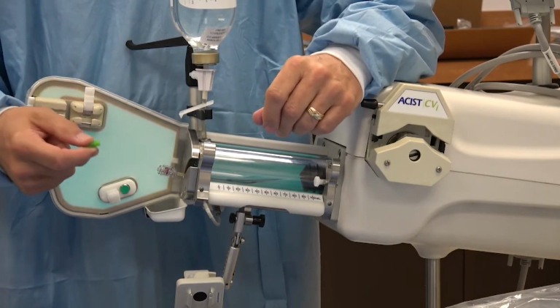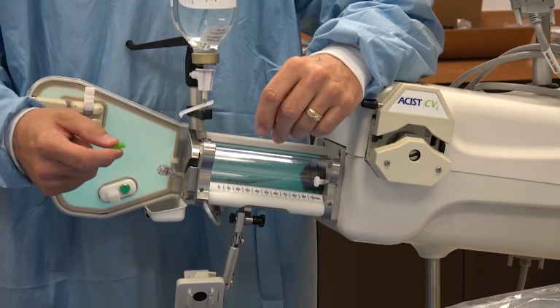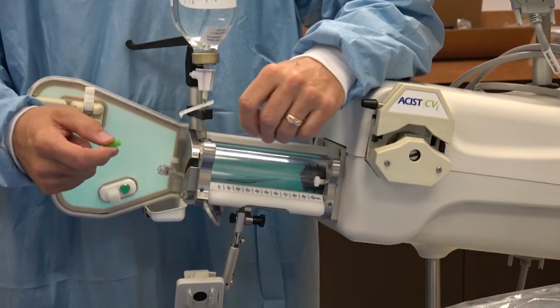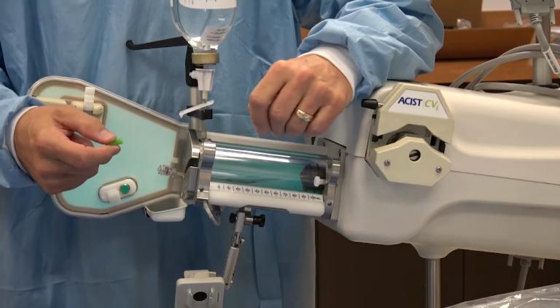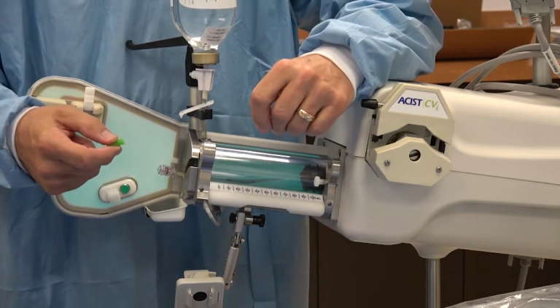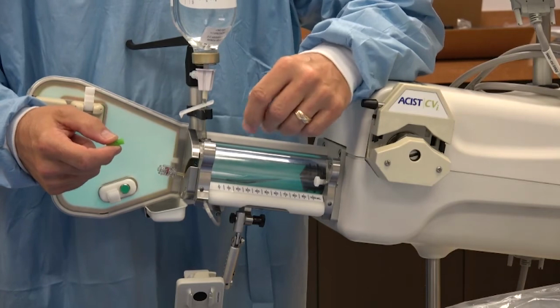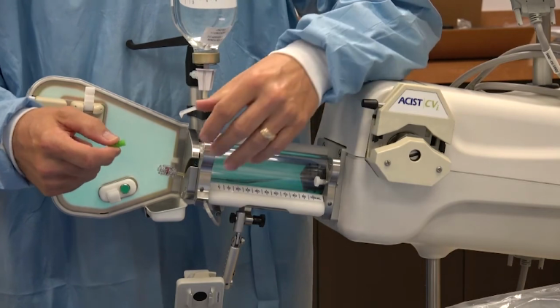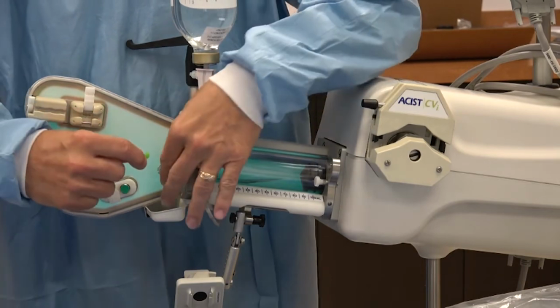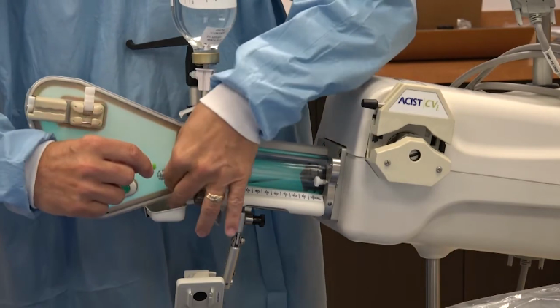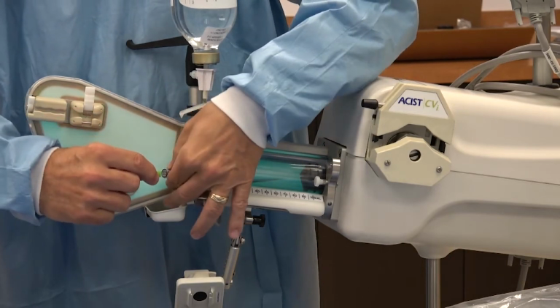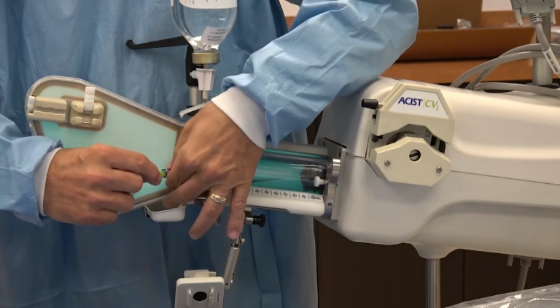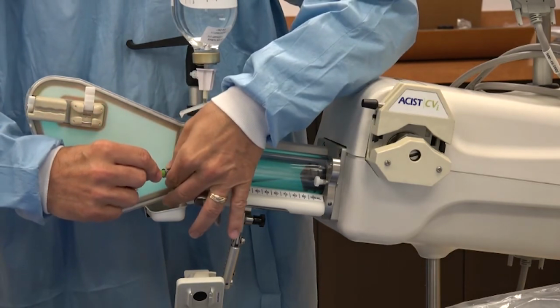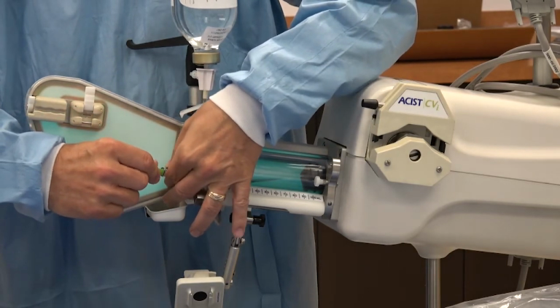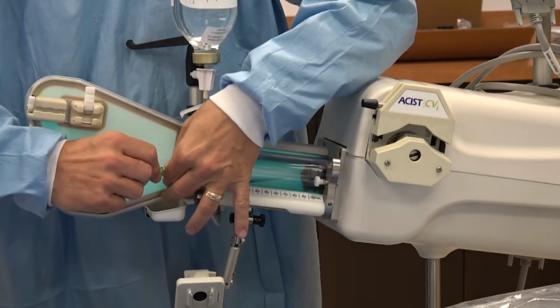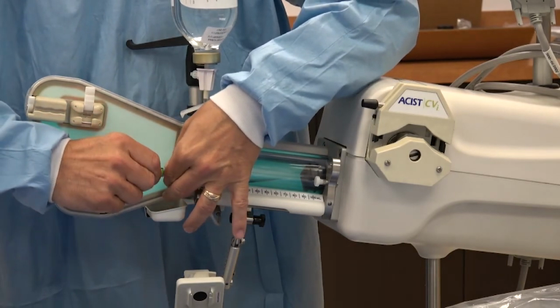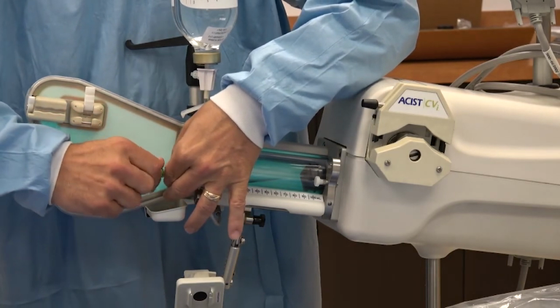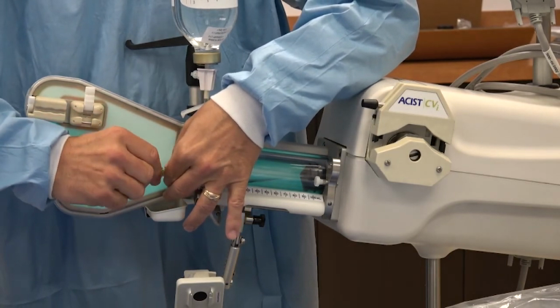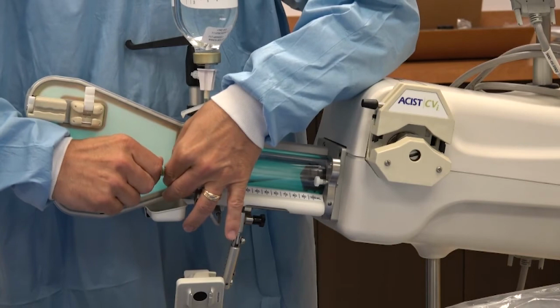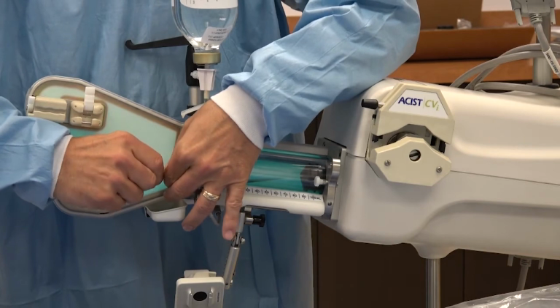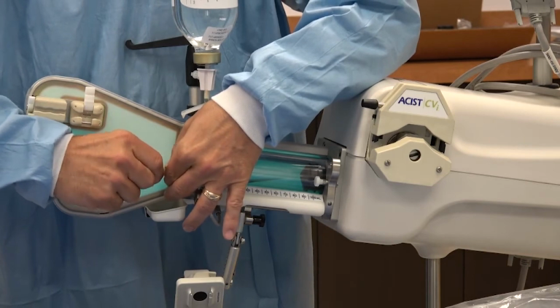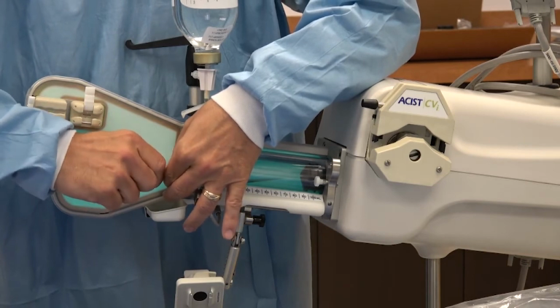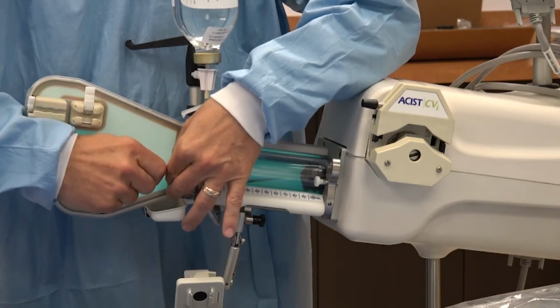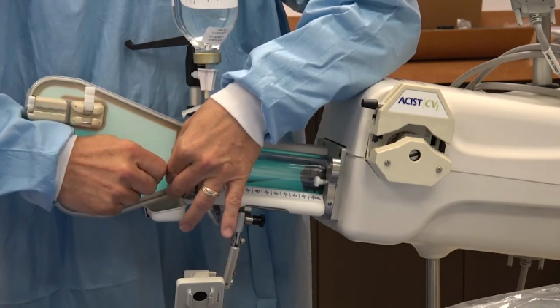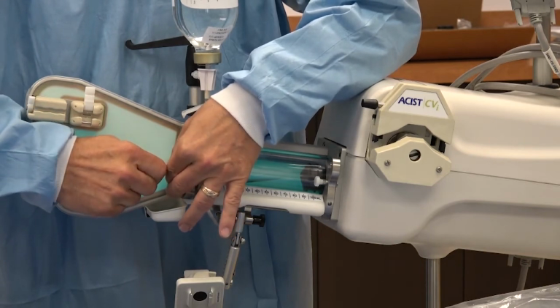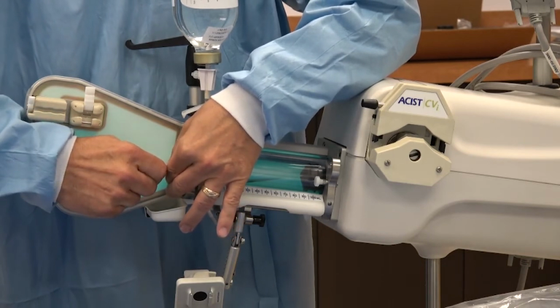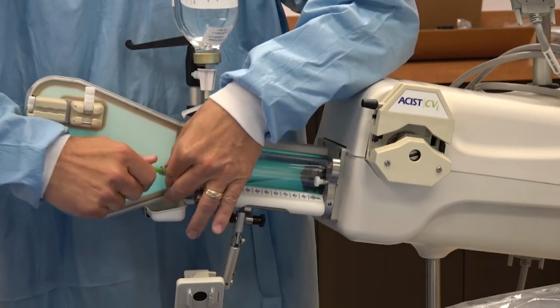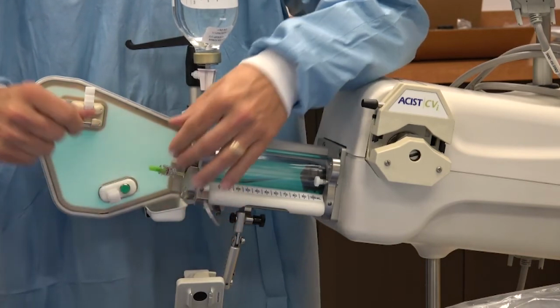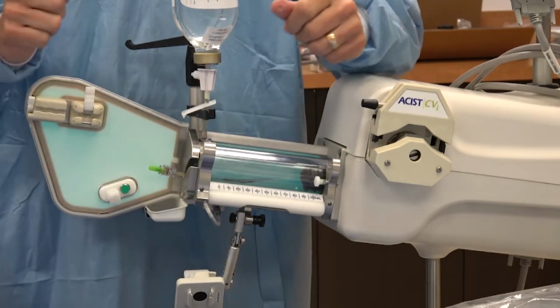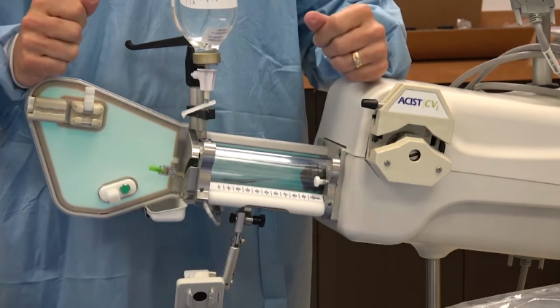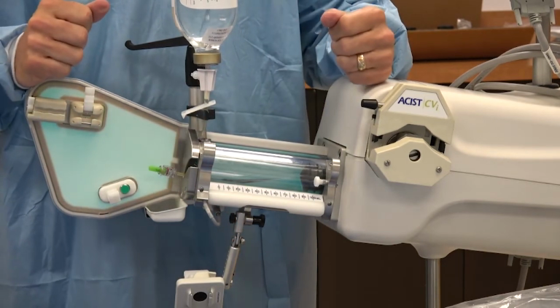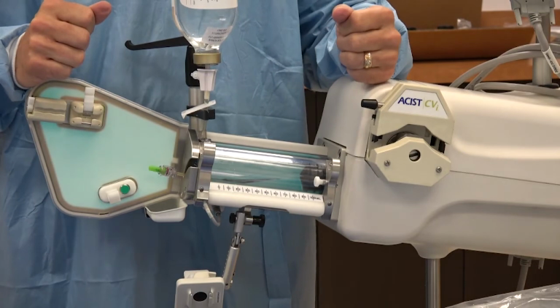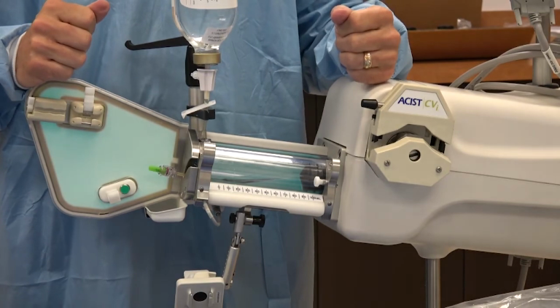Twist the cap onto the end of the syringe male luer and twist the cap until it can turn no further. This releases the alcohol contained in the cap.